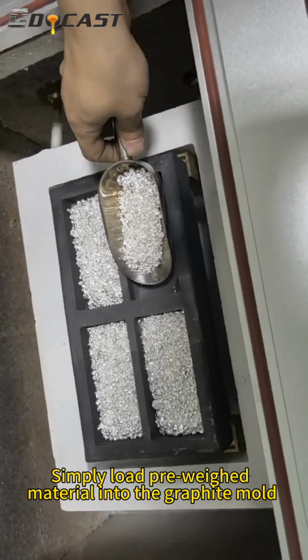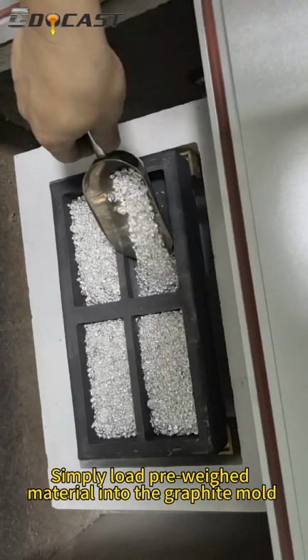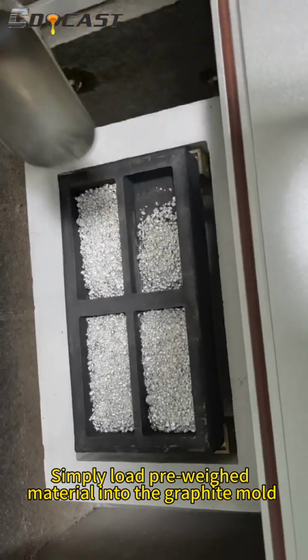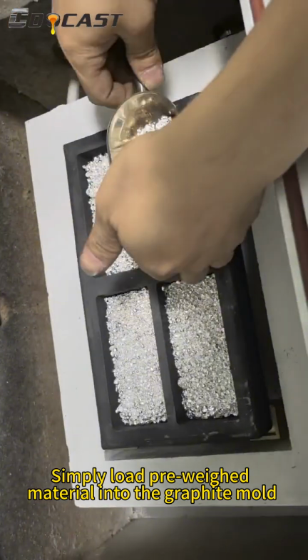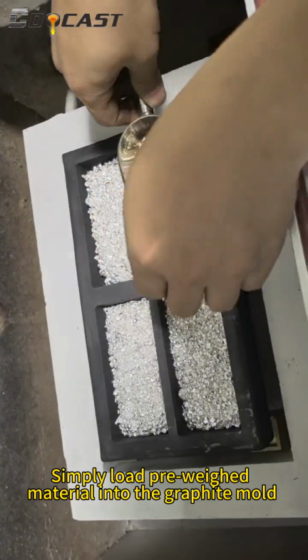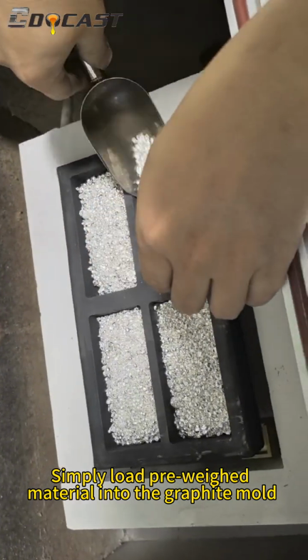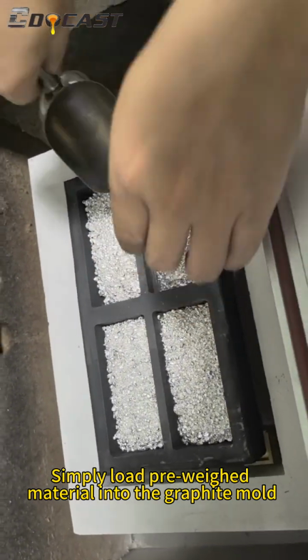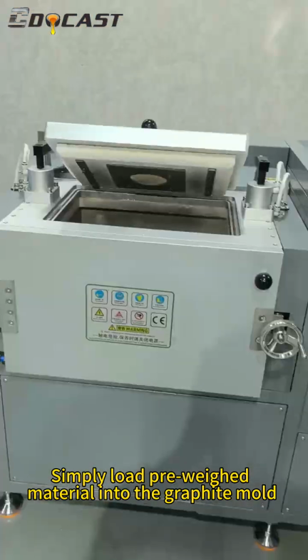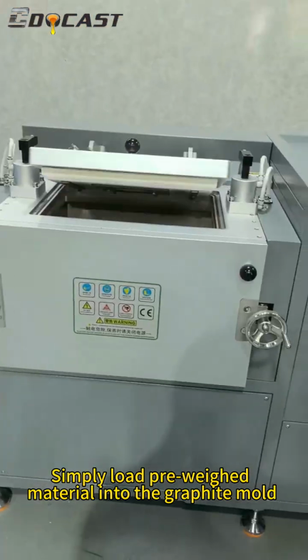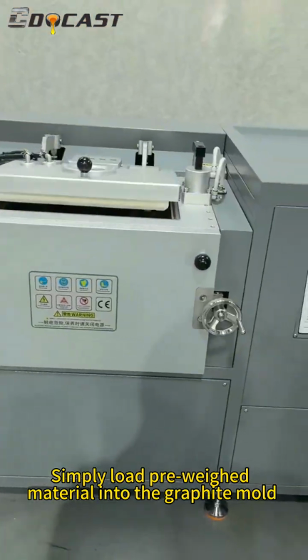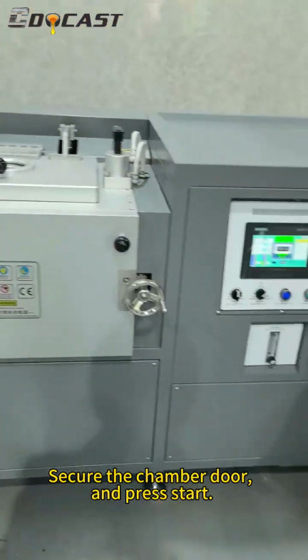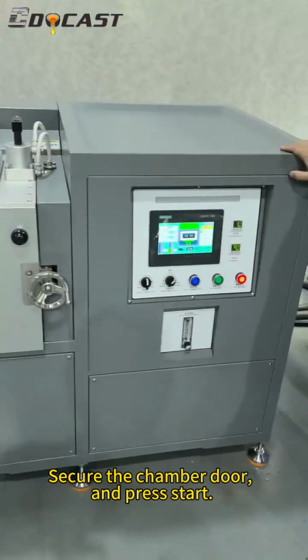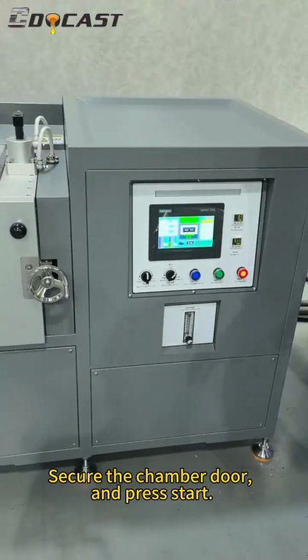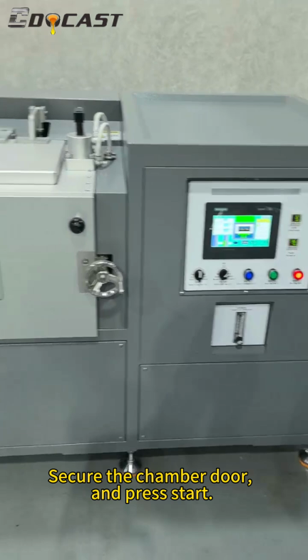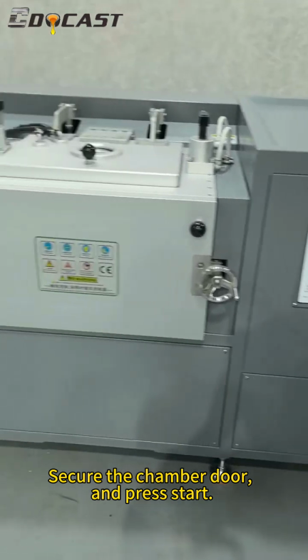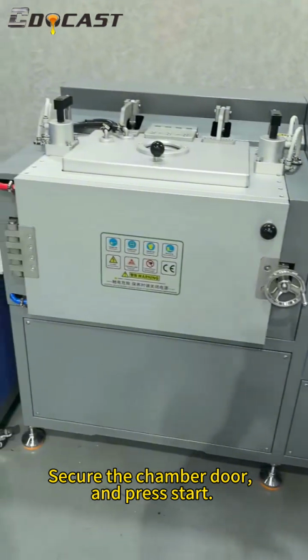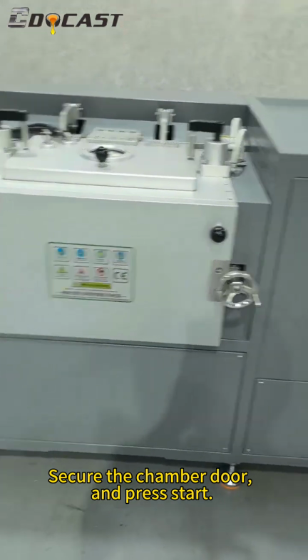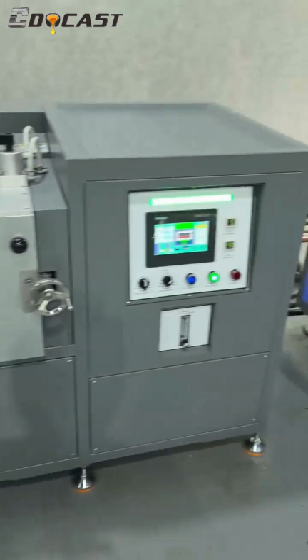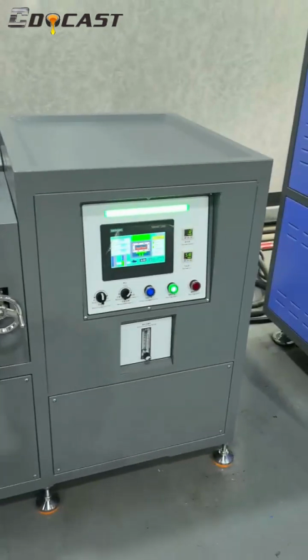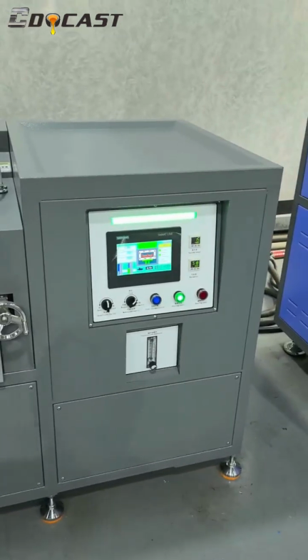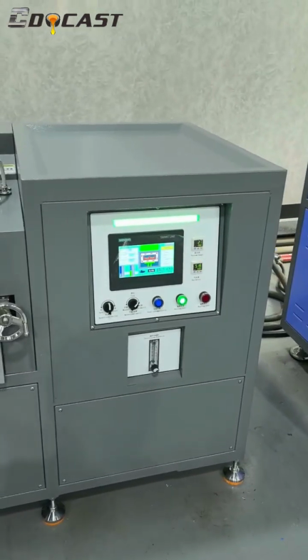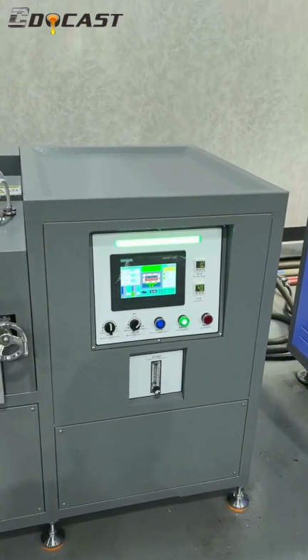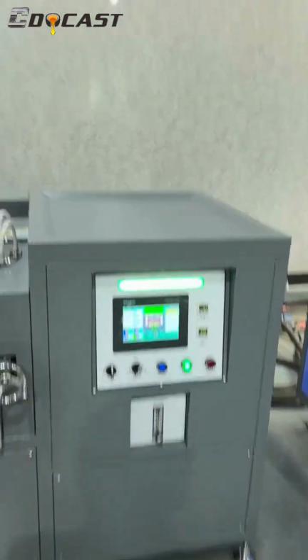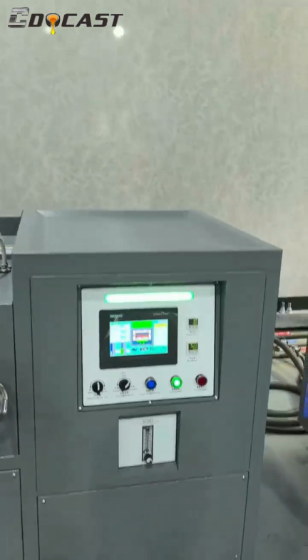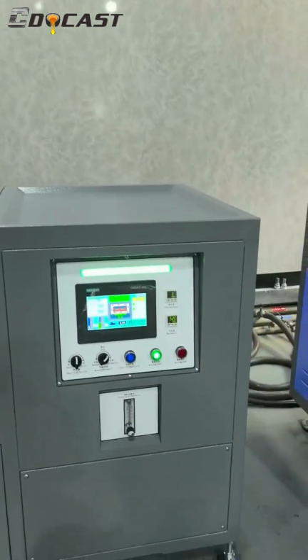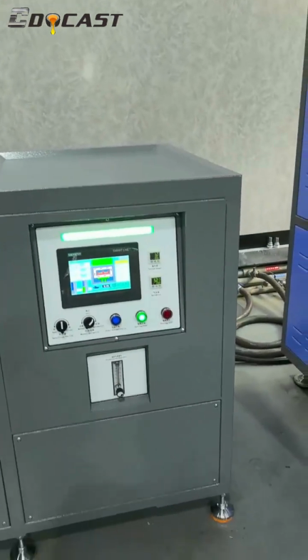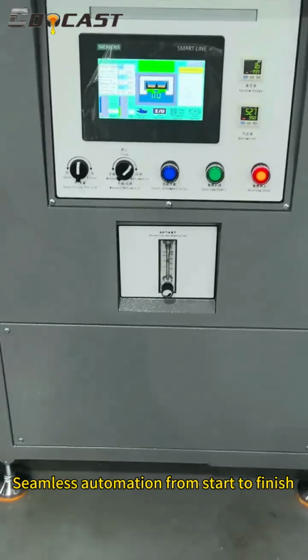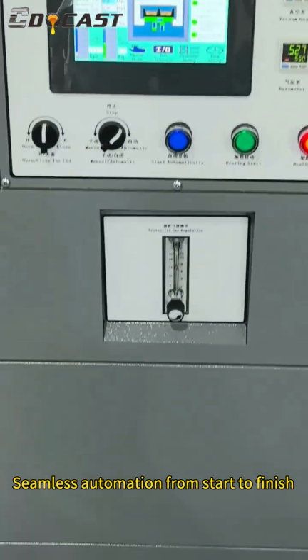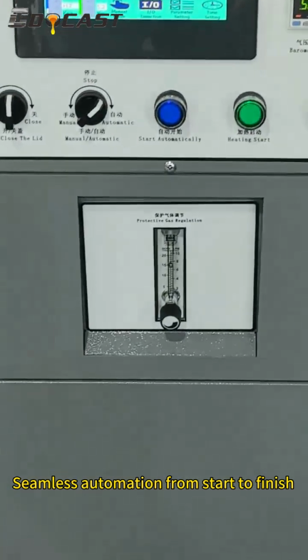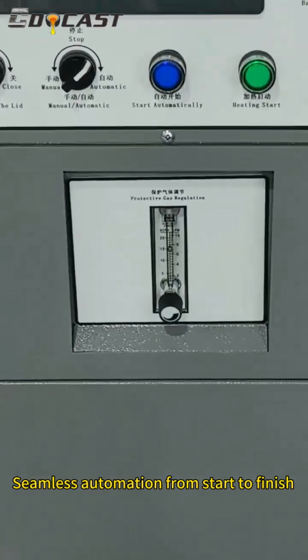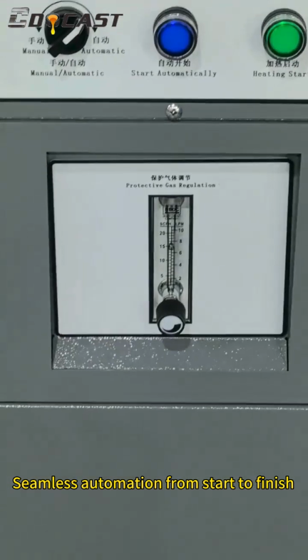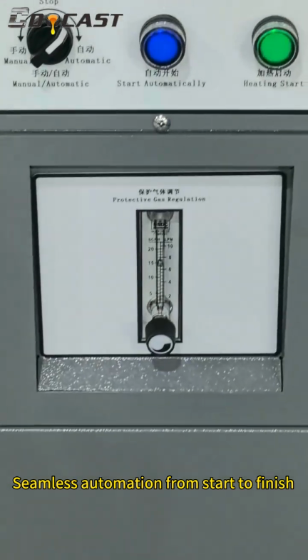Simply load pre-weighed head material into the graphite mold, secure the chamber door, and press start. Seamless automation from start to finish.